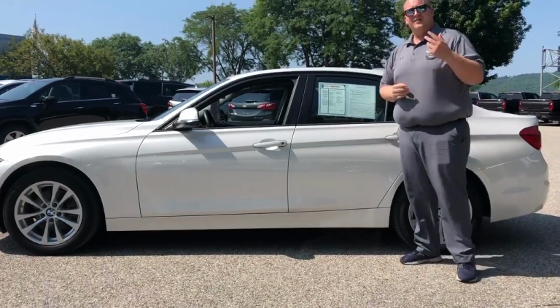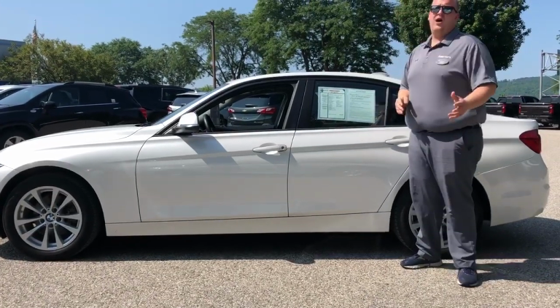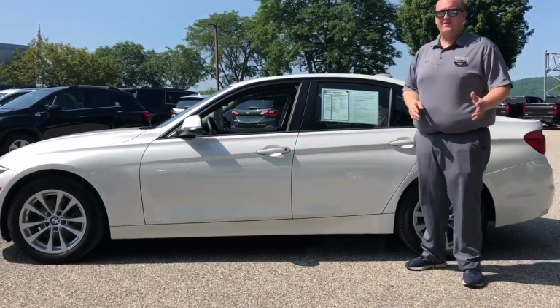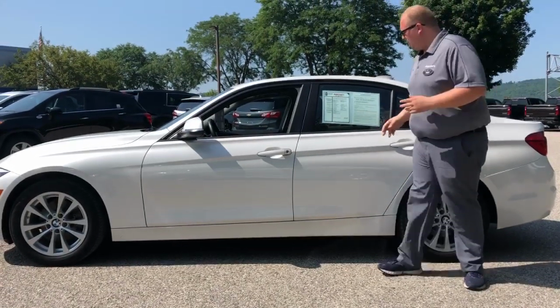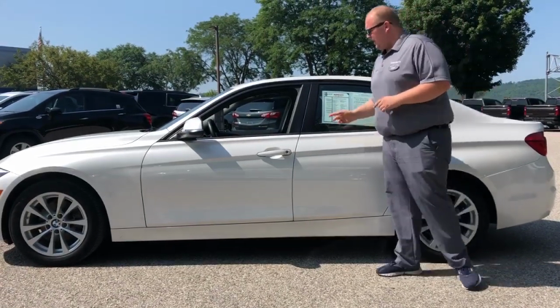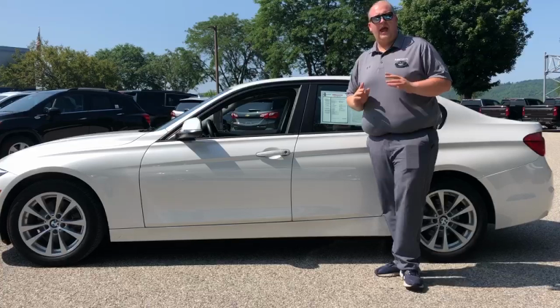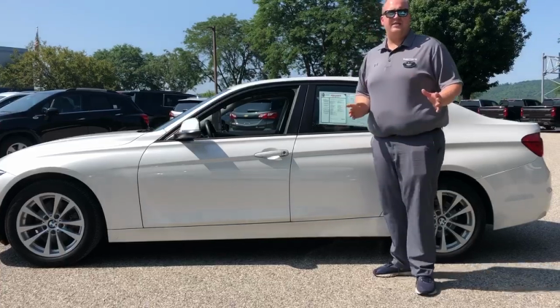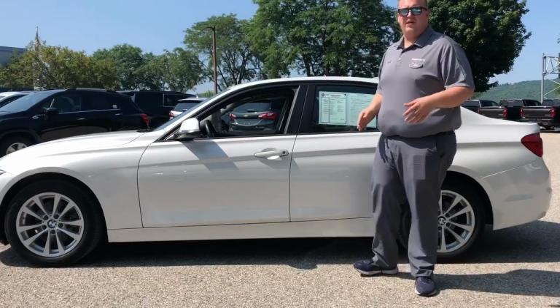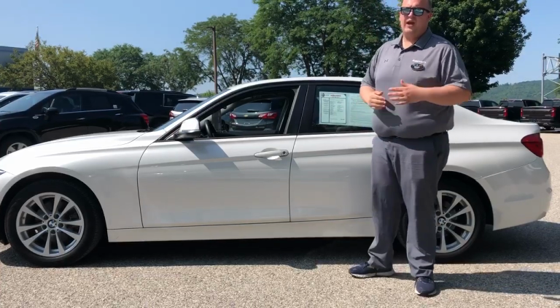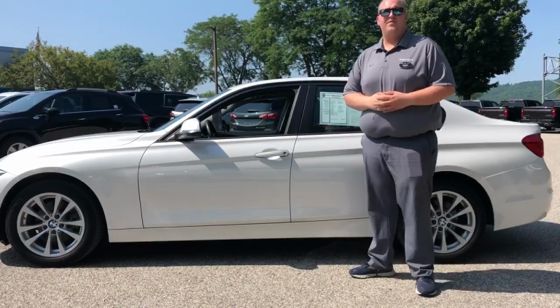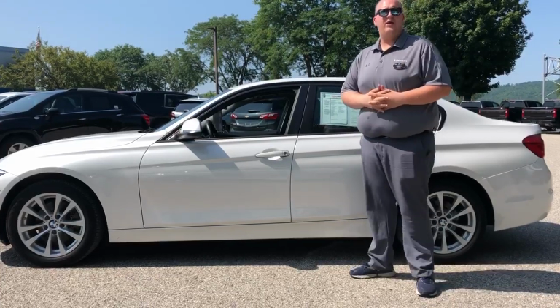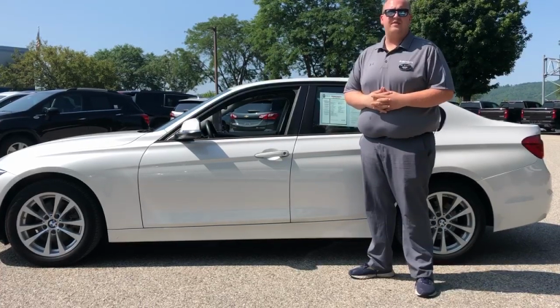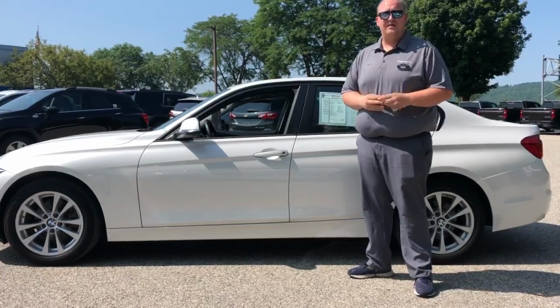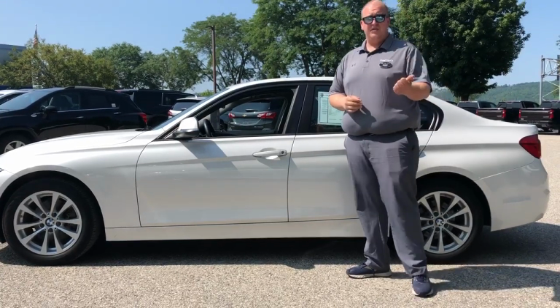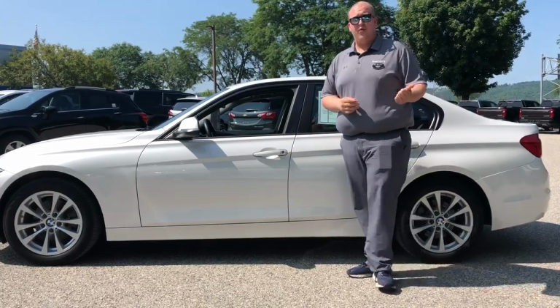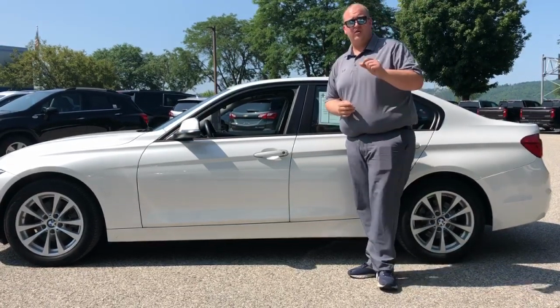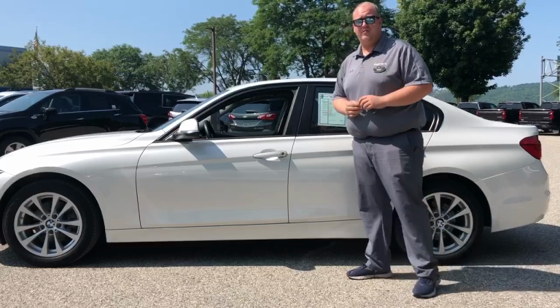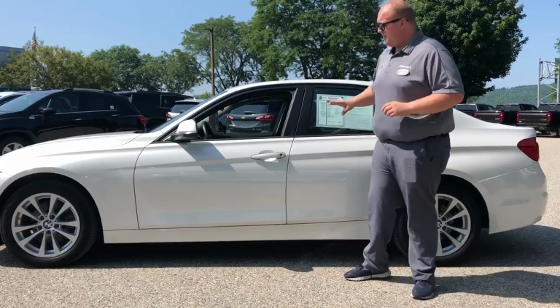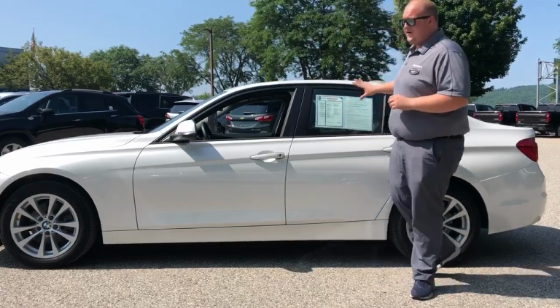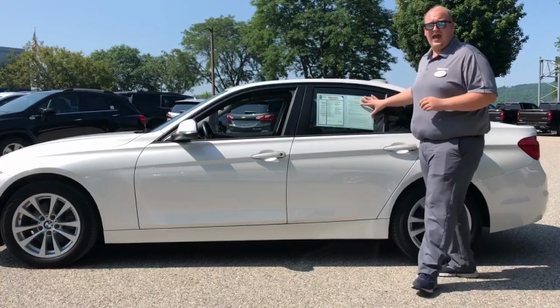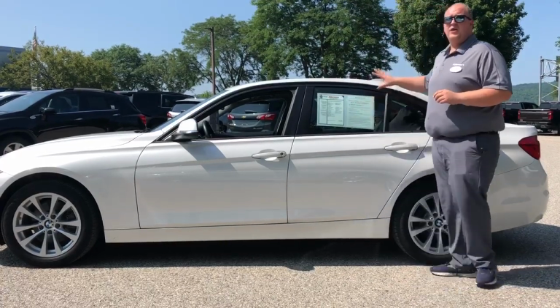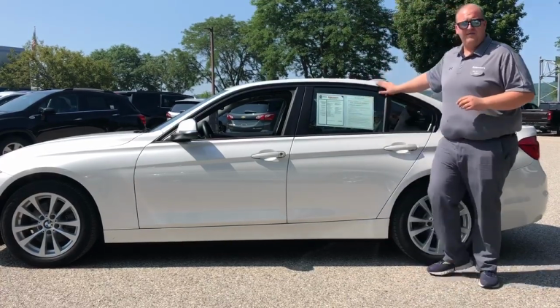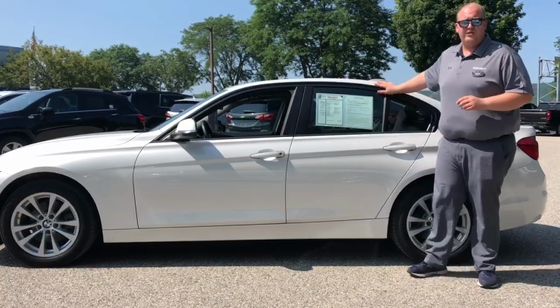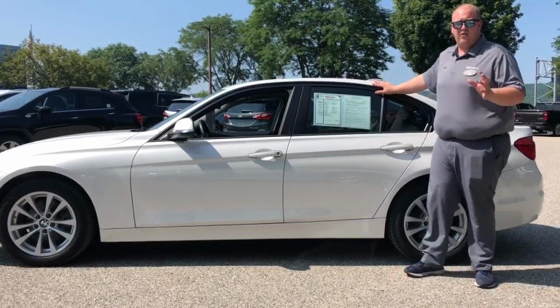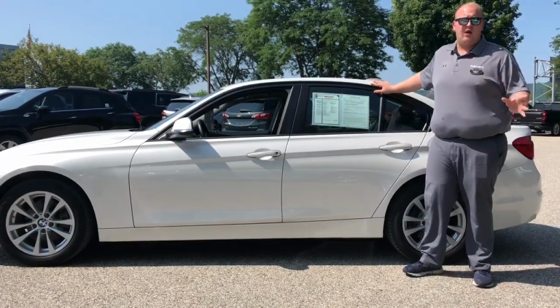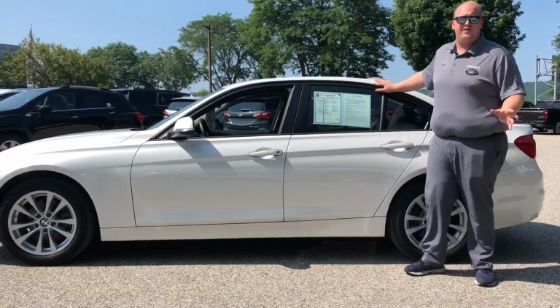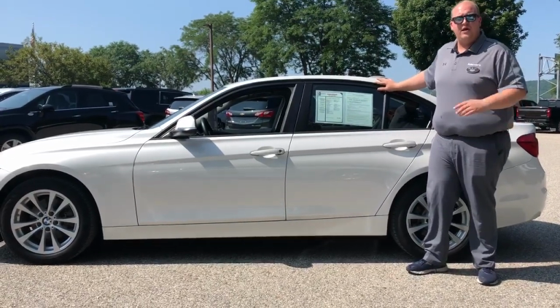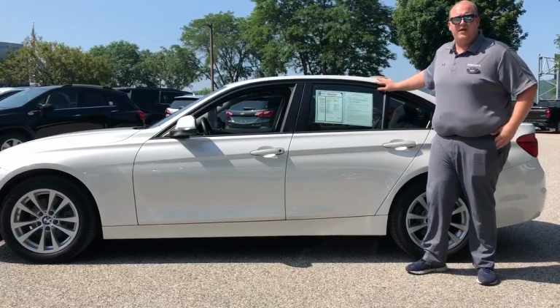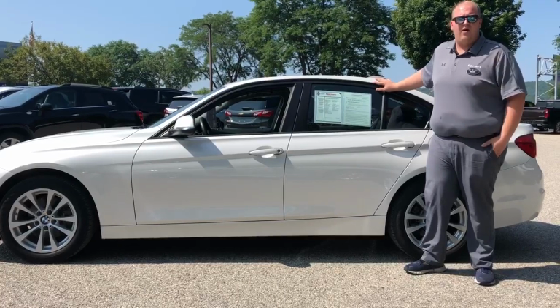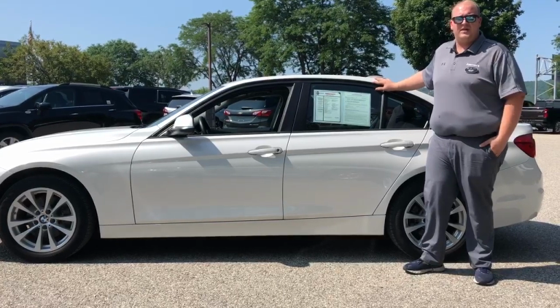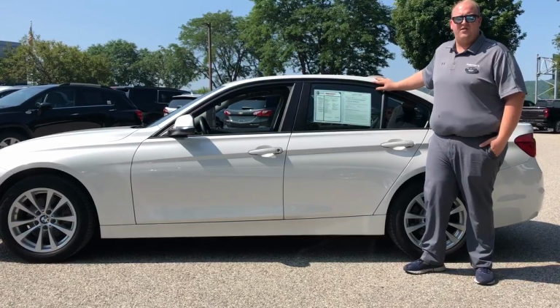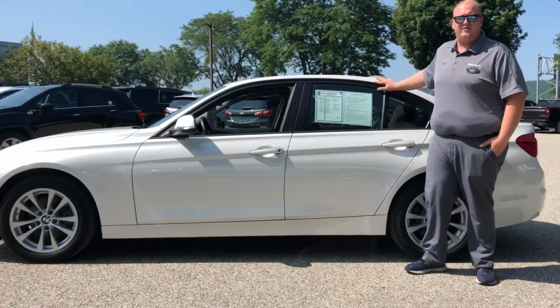This is an awesome vehicle. It's got excellent interior, it's got roughly about 22,000 miles, it's the 2.0 twin turbo. This is a very fast, great vehicle to drive — a real driver's vehicle. So come on down to Alderman's today, let's go for a test drive.